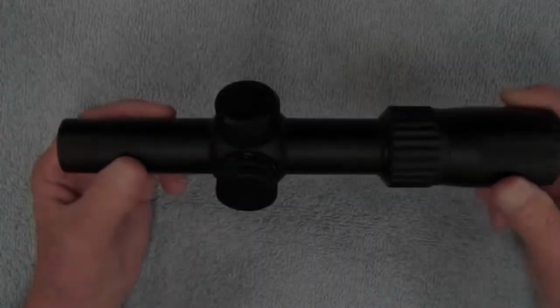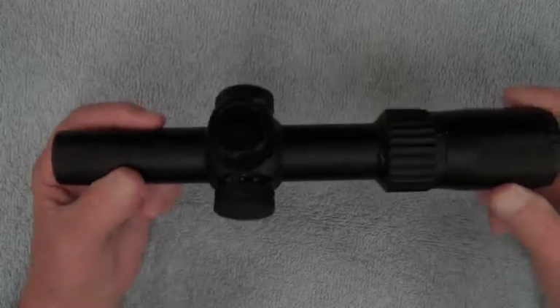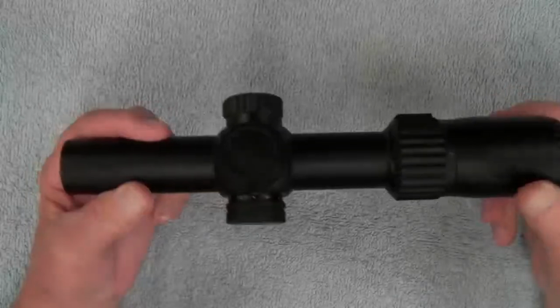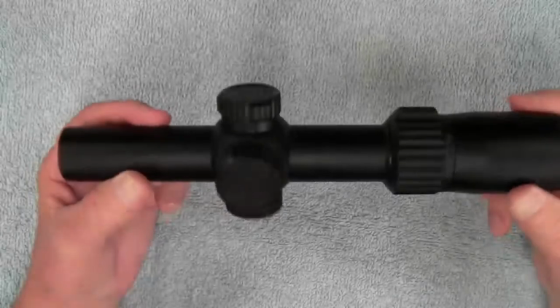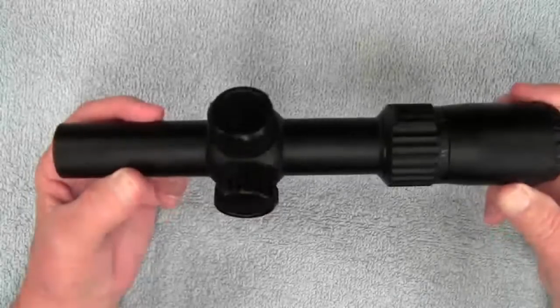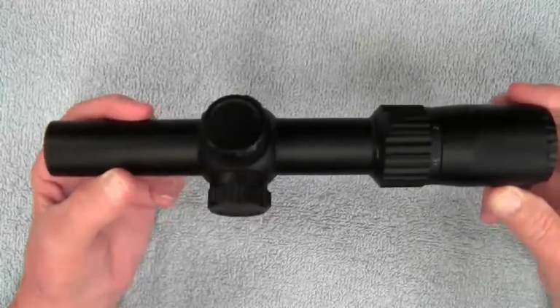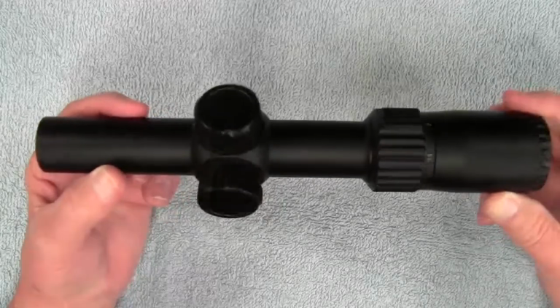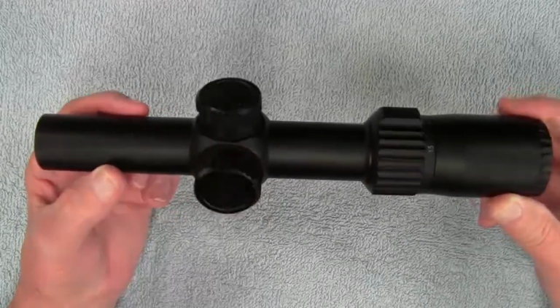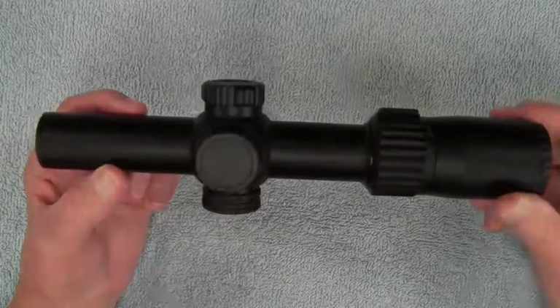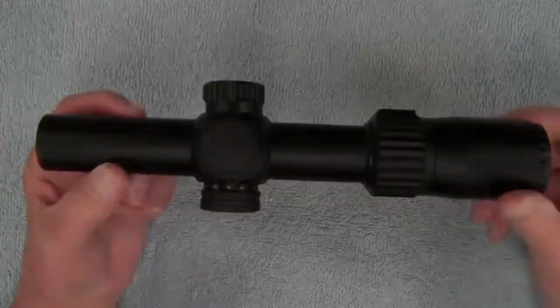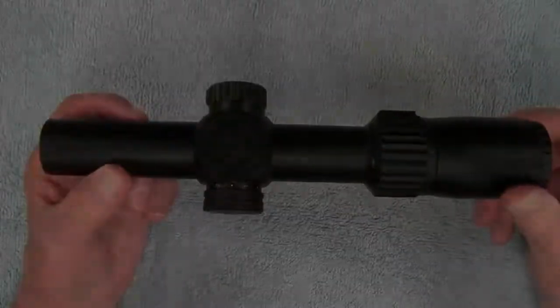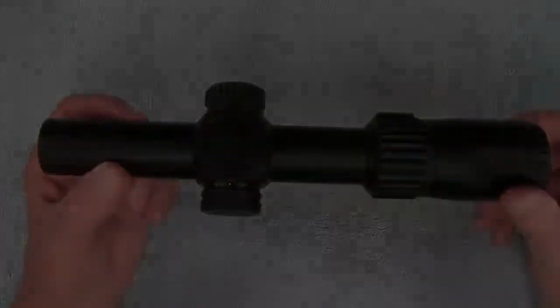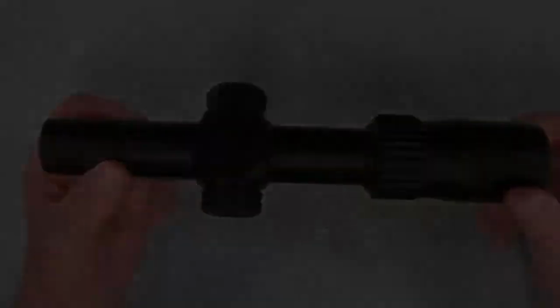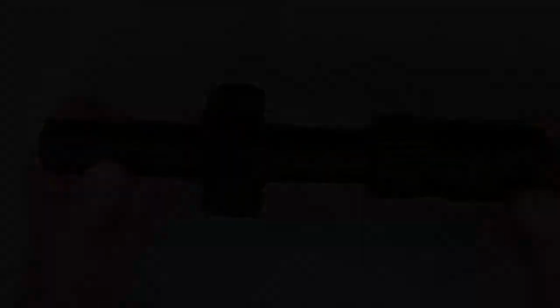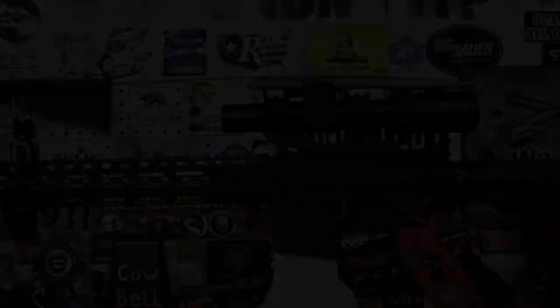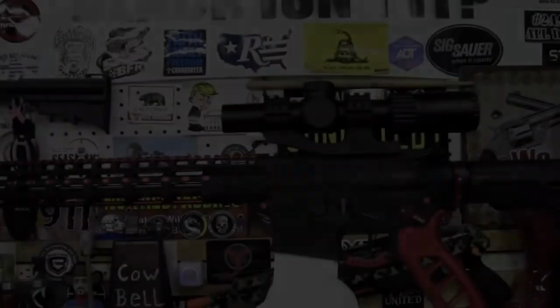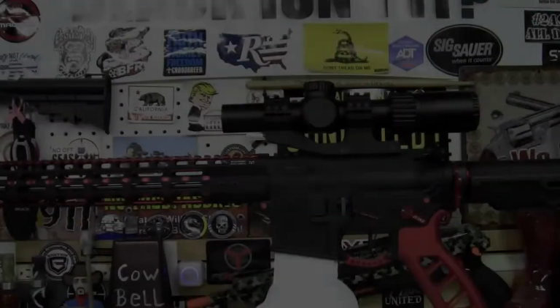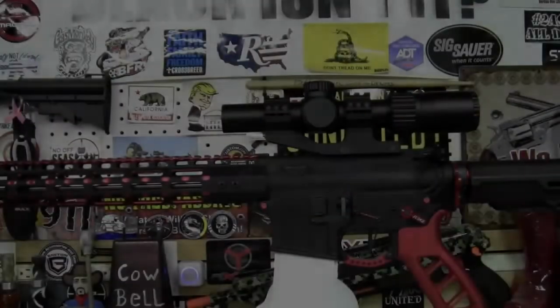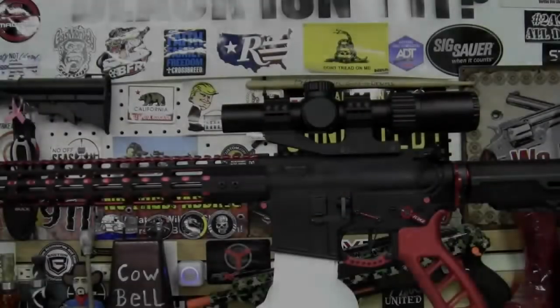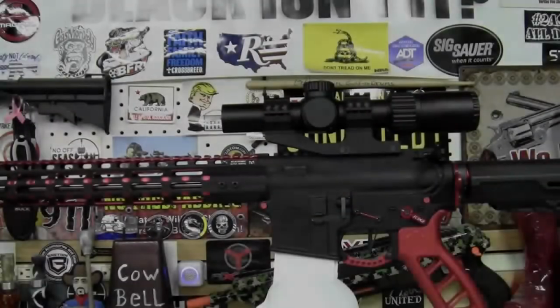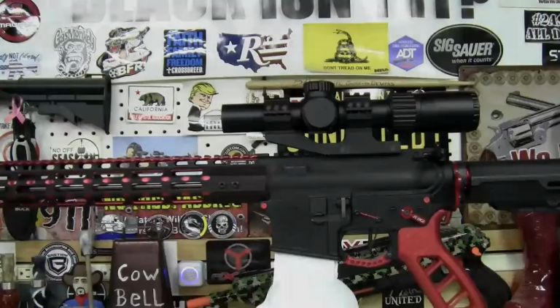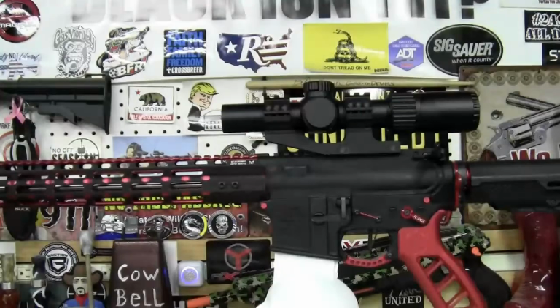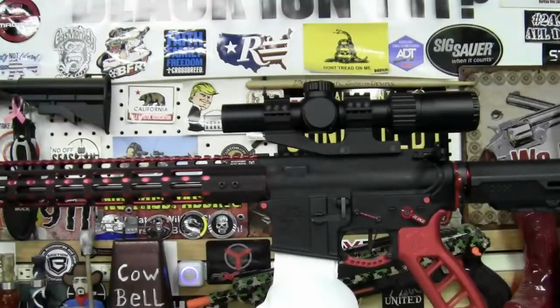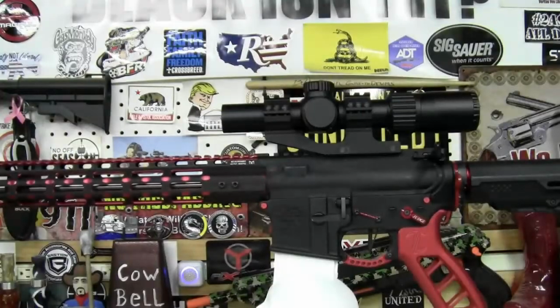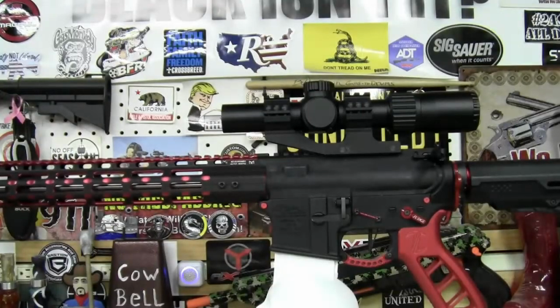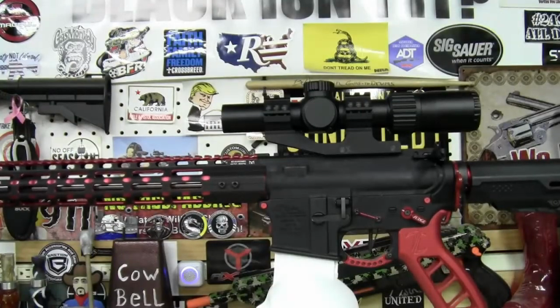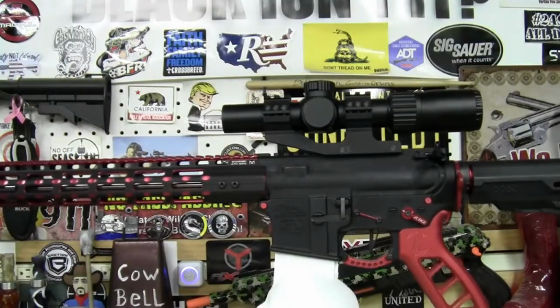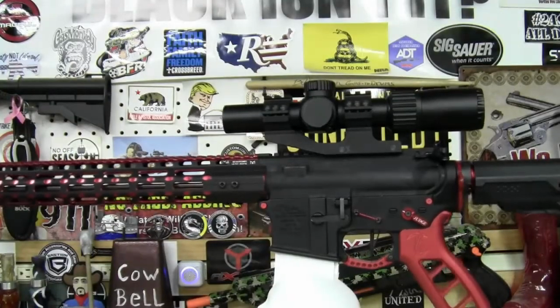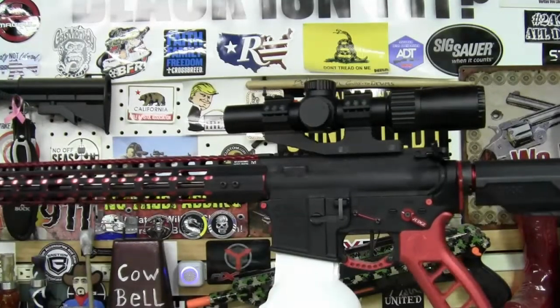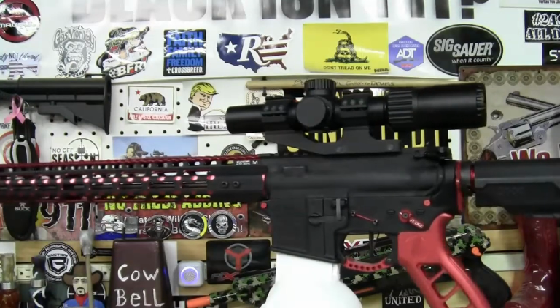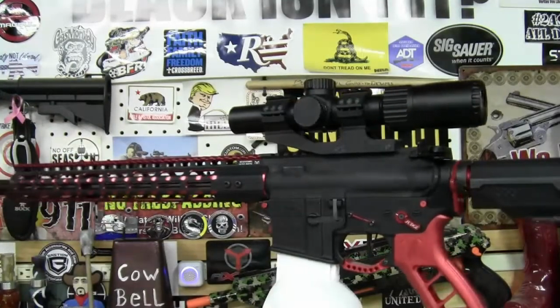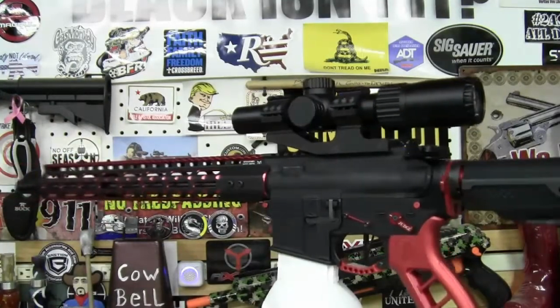Let's get this installed on a rifle. There it is mounted to a rifle using a cantilever mount.